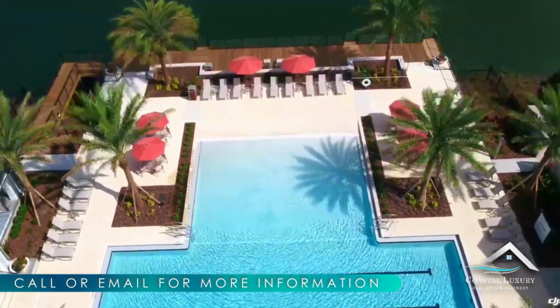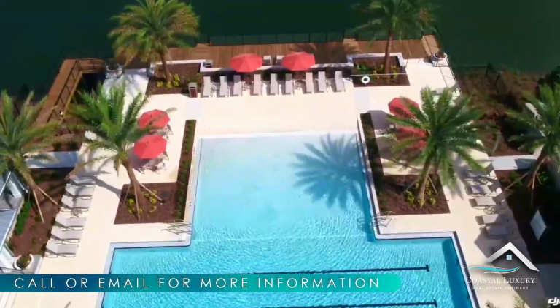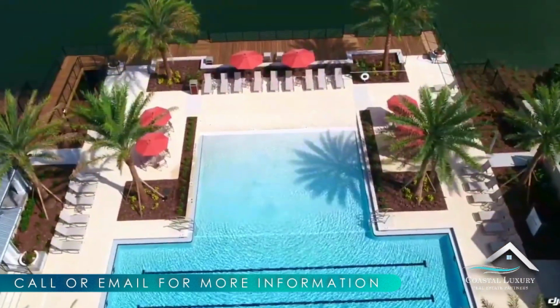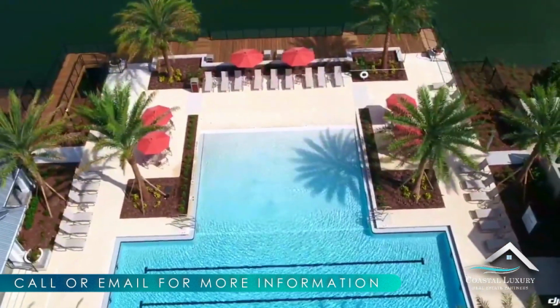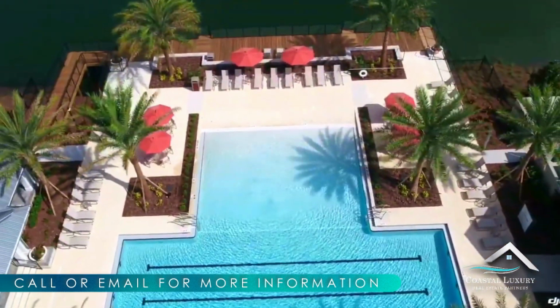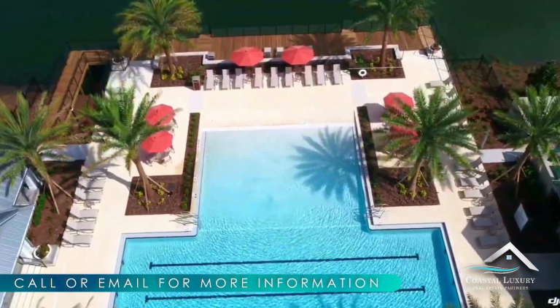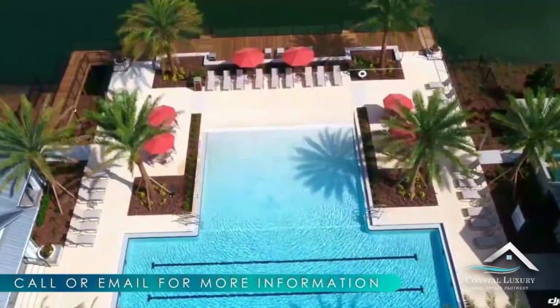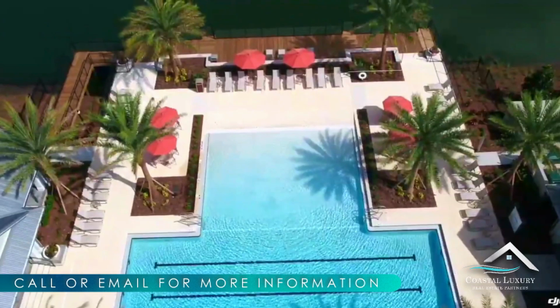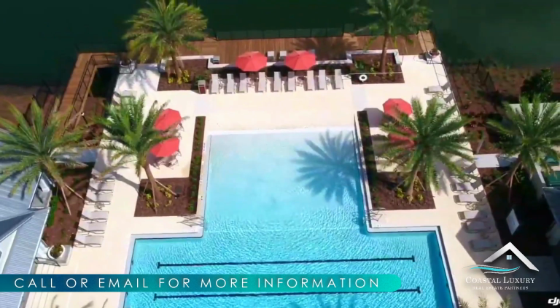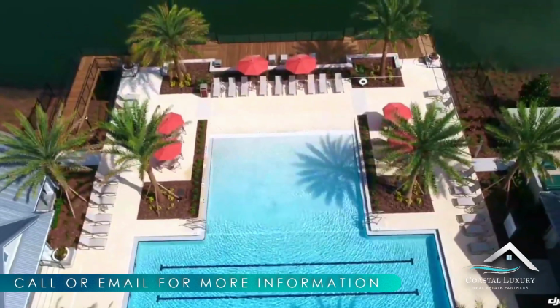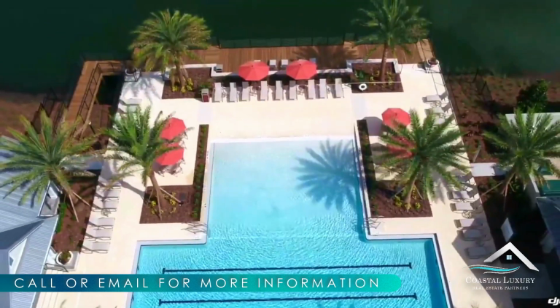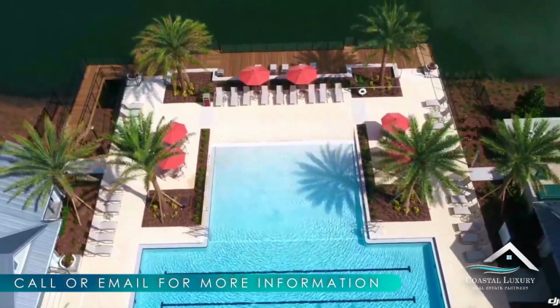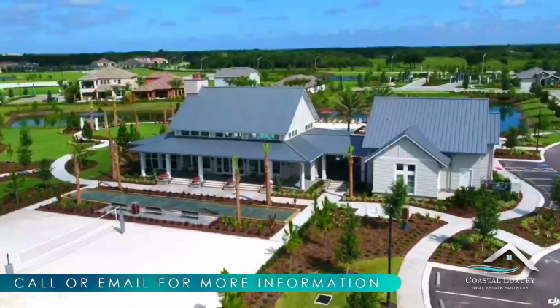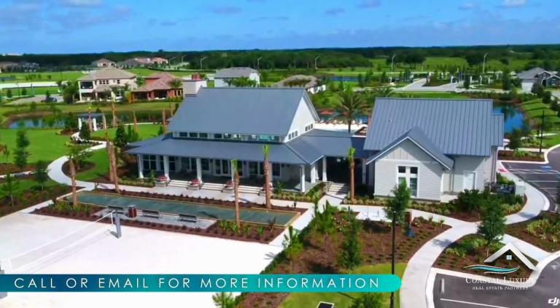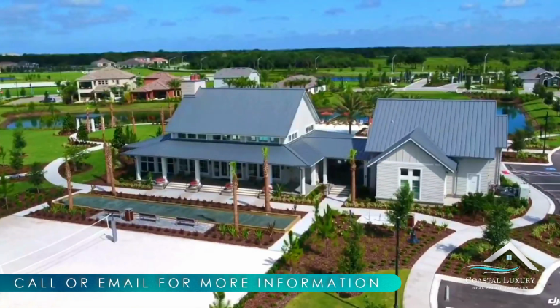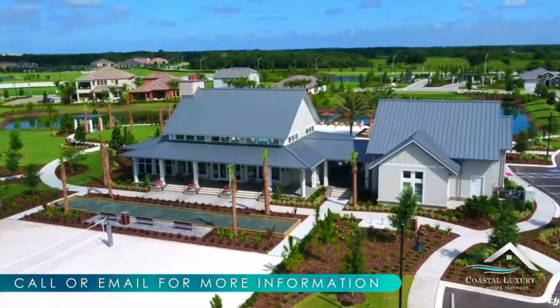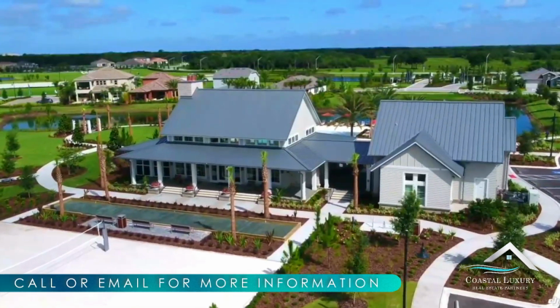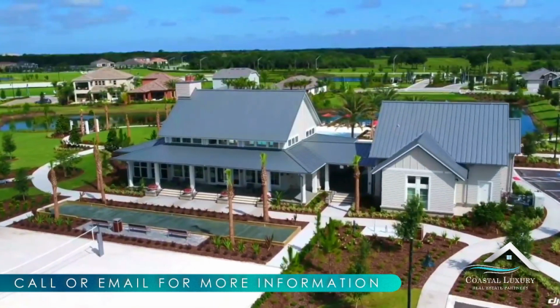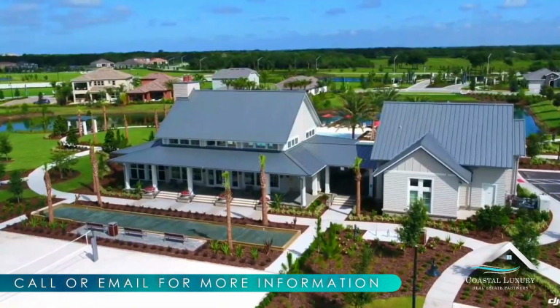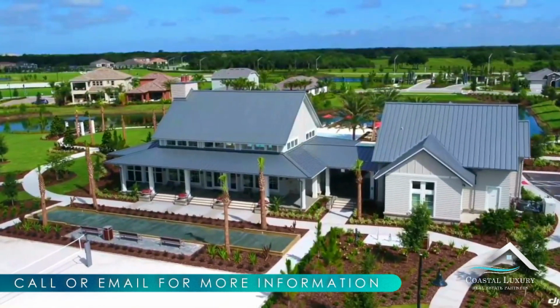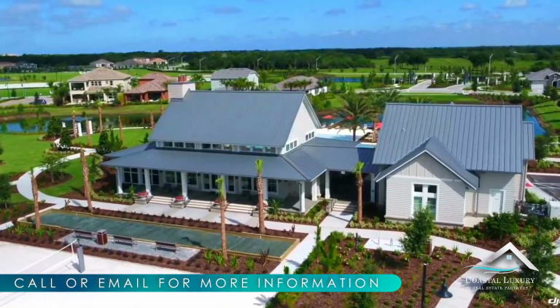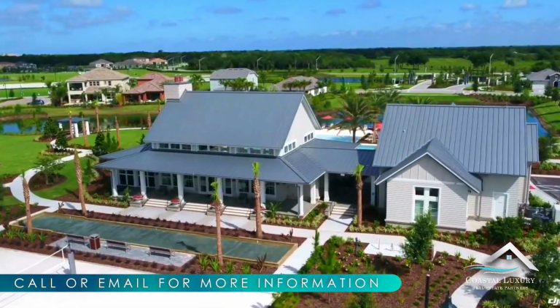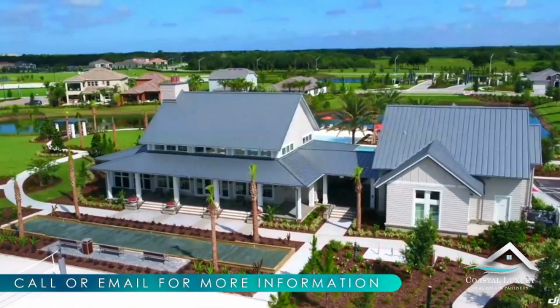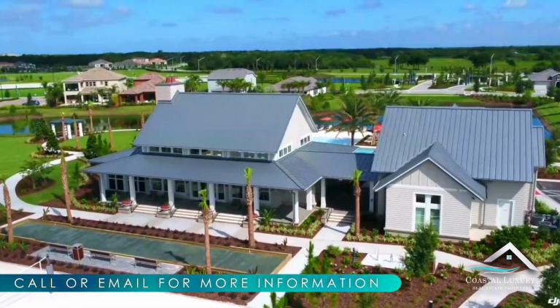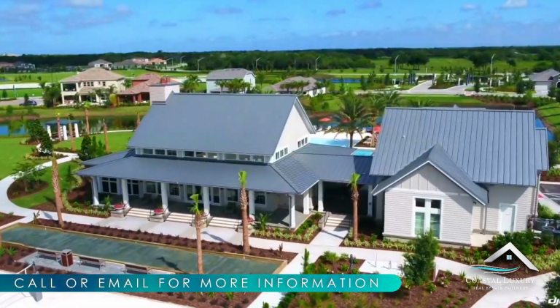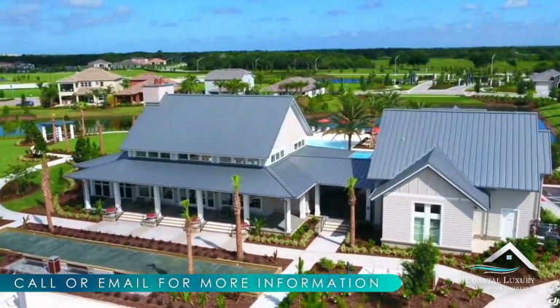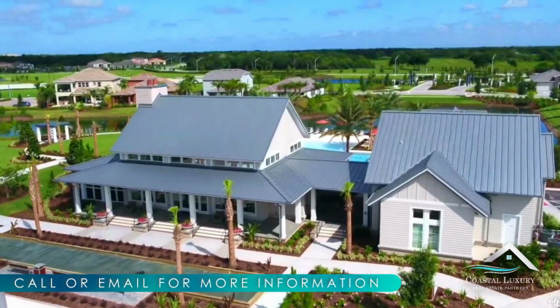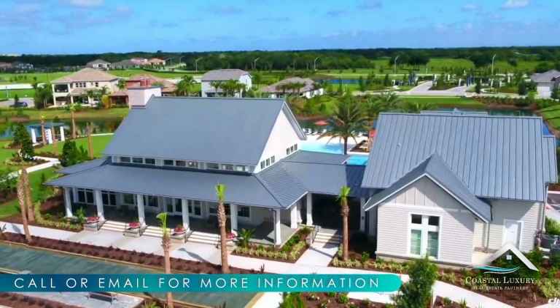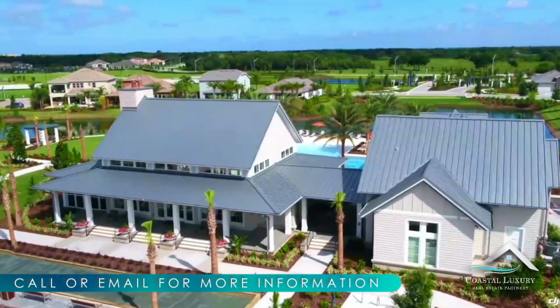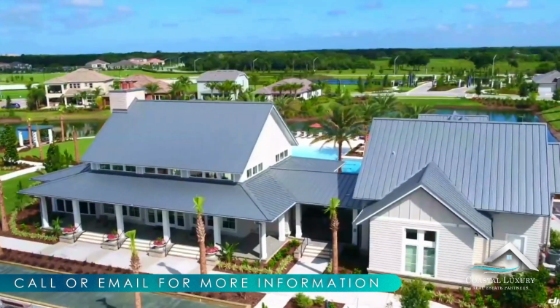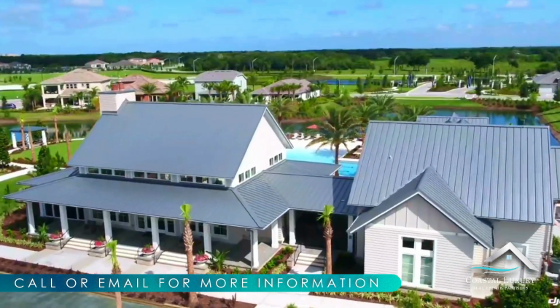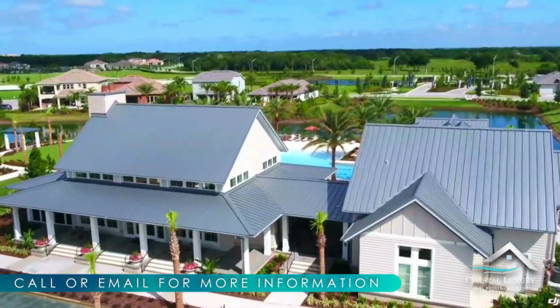These include the clubhouse, the heated junior Olympic-sized pool with lap lanes, fitness center, bocce ball, and the volleyball courts.